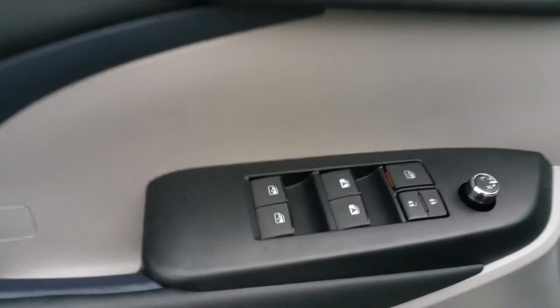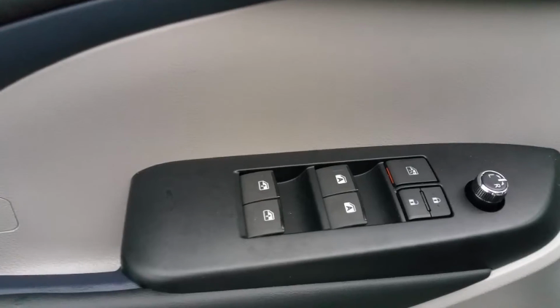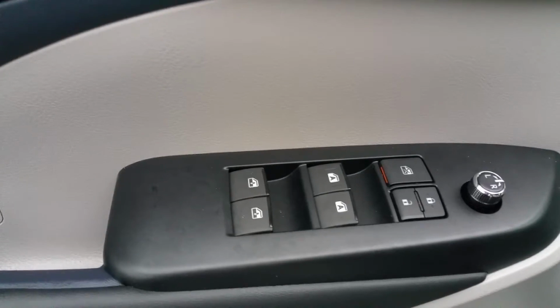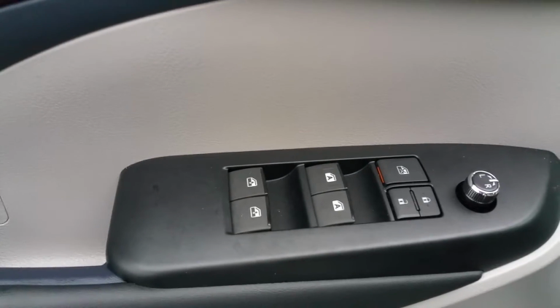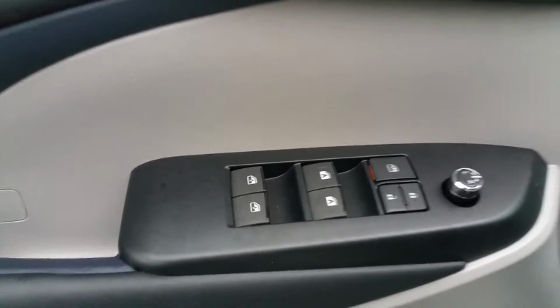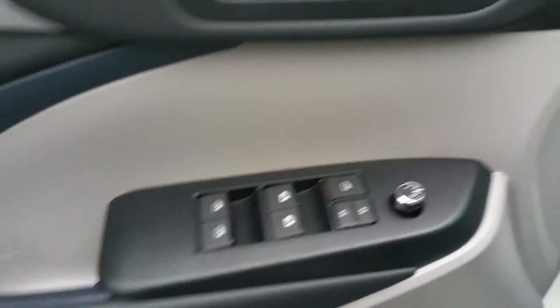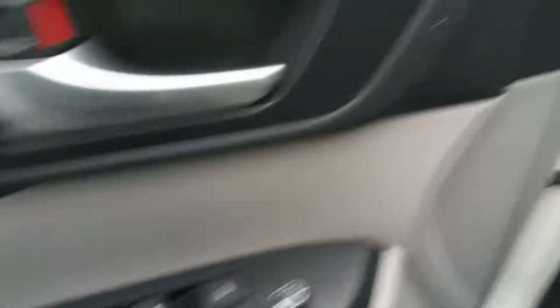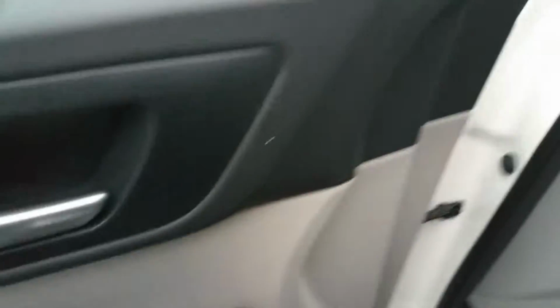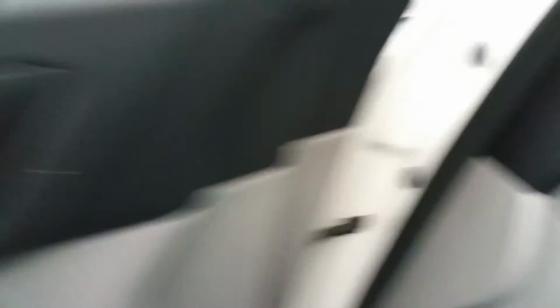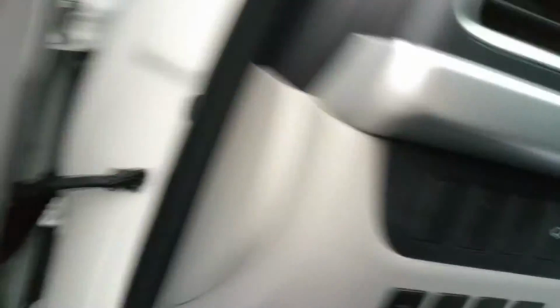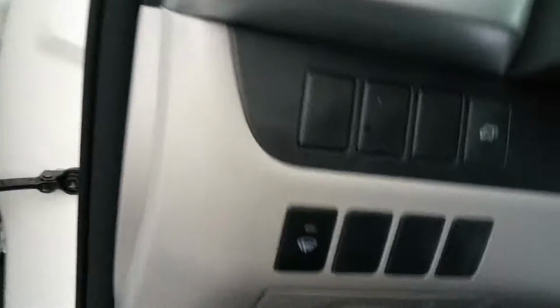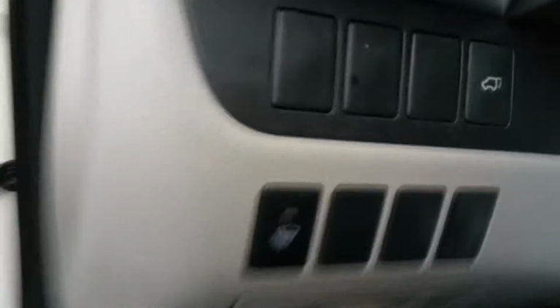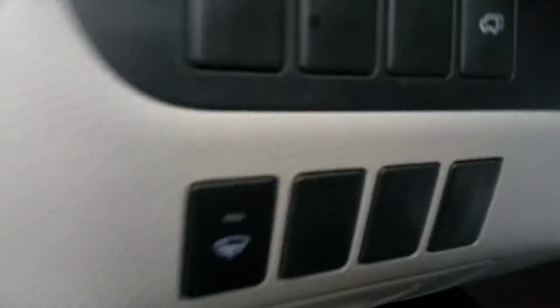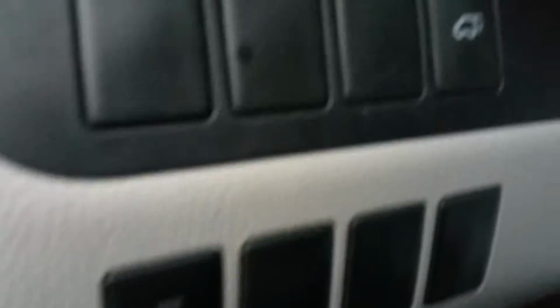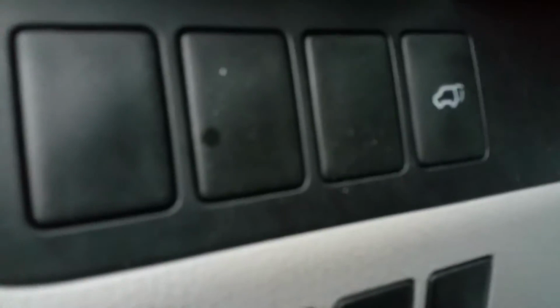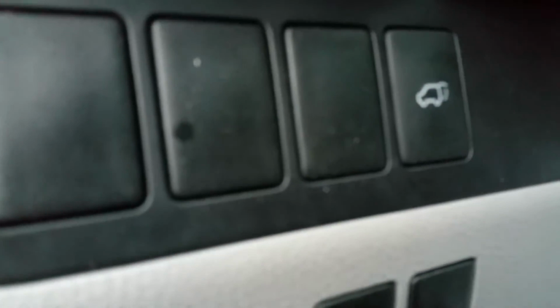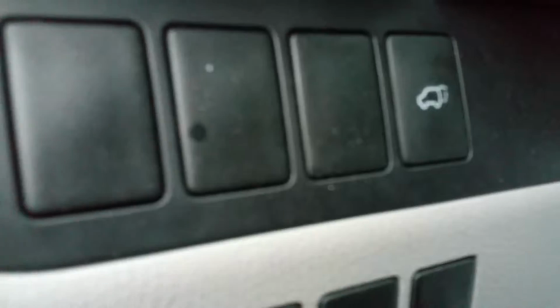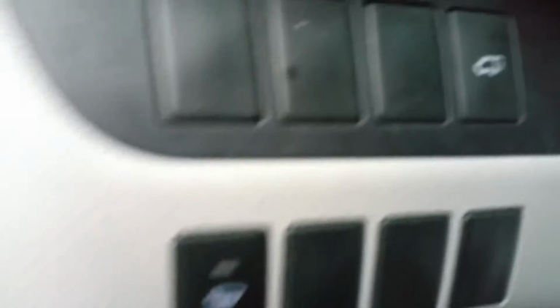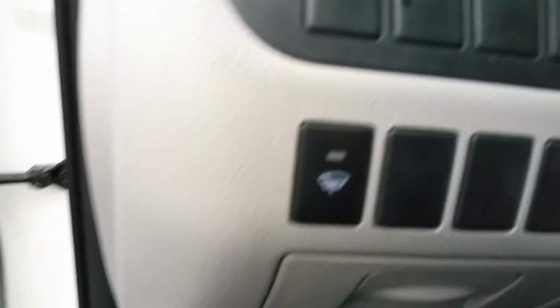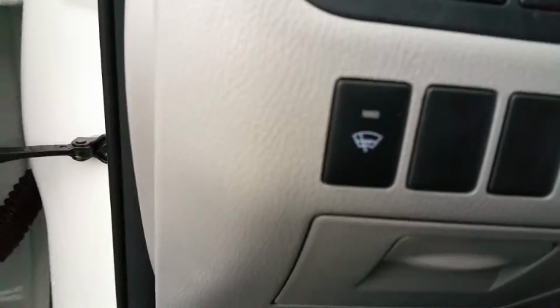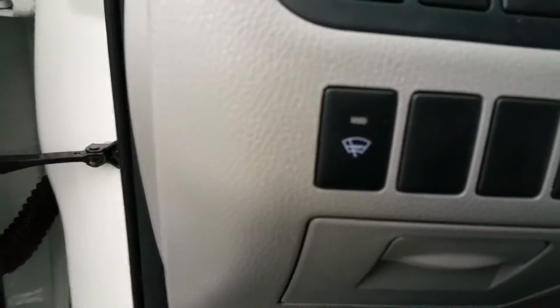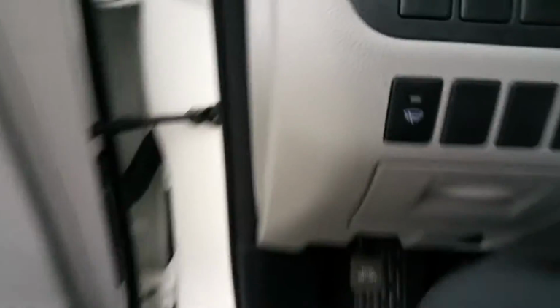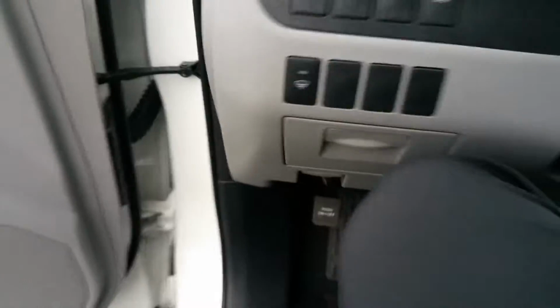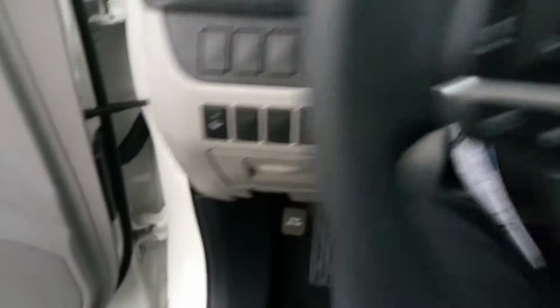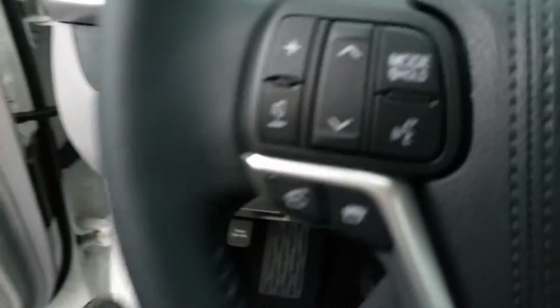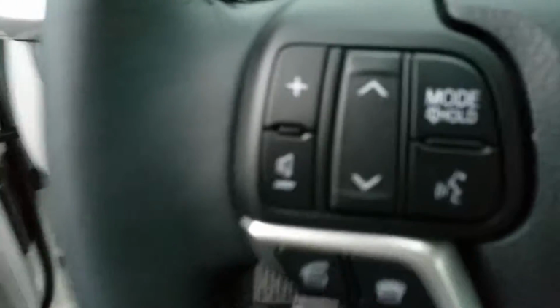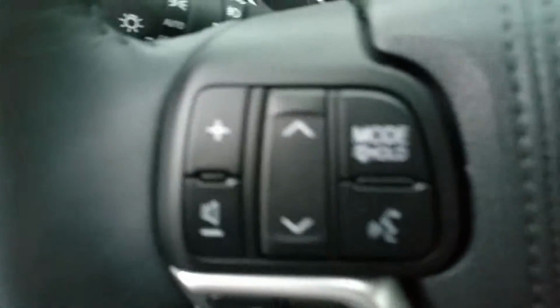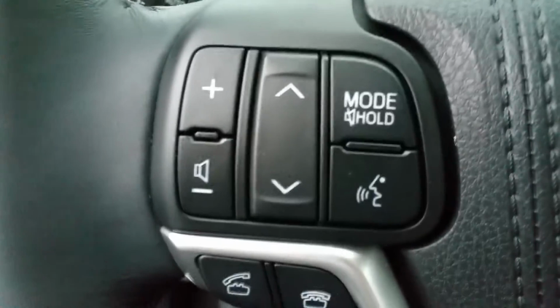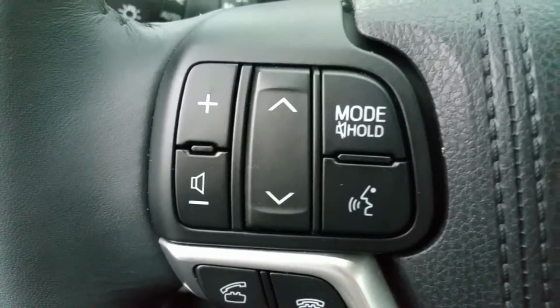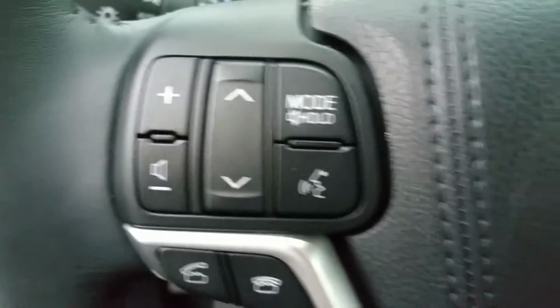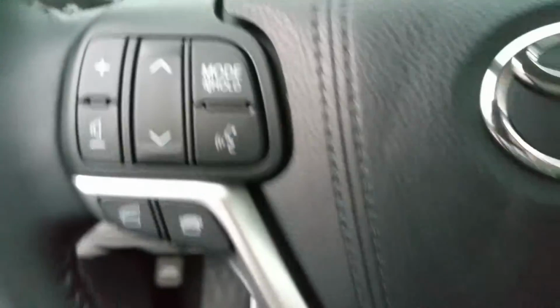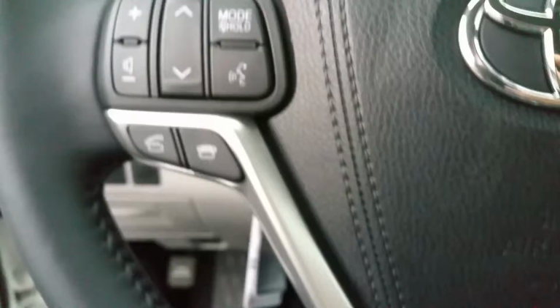Window controls and door locks, power liftgate, and your volume controls.